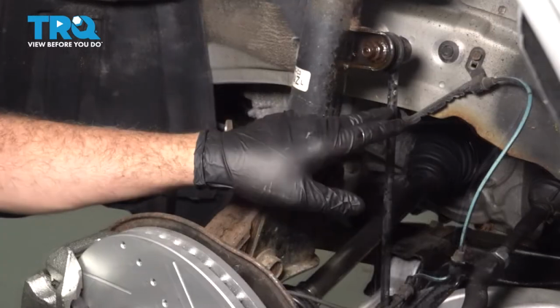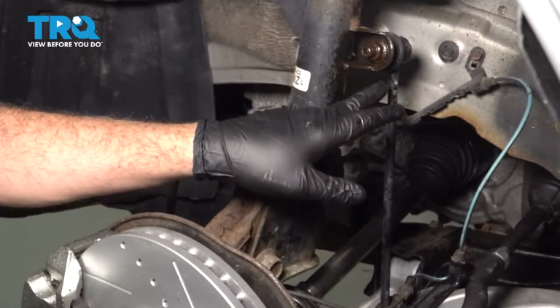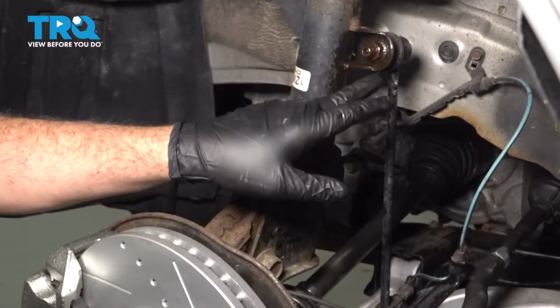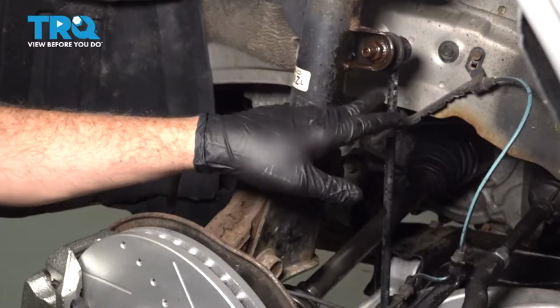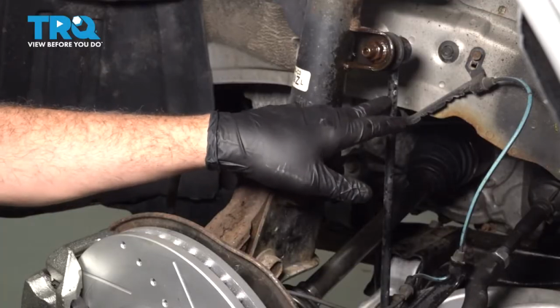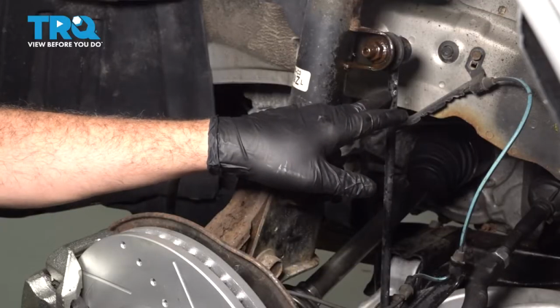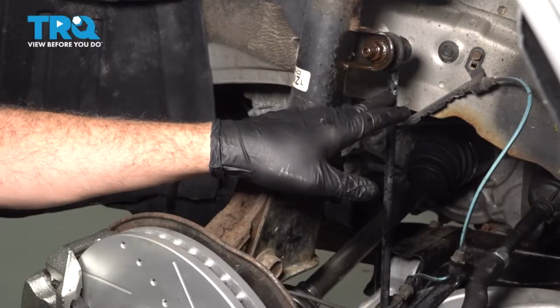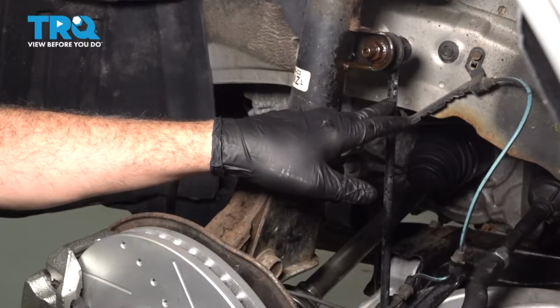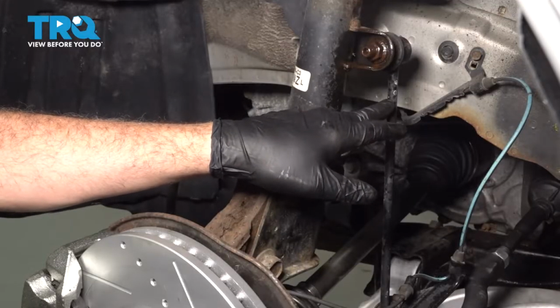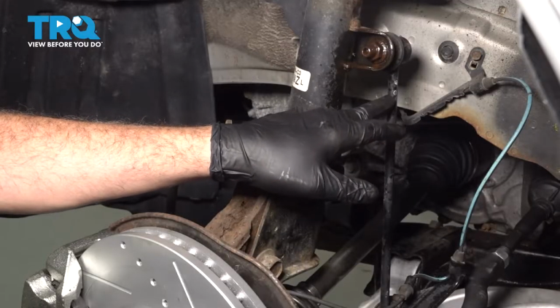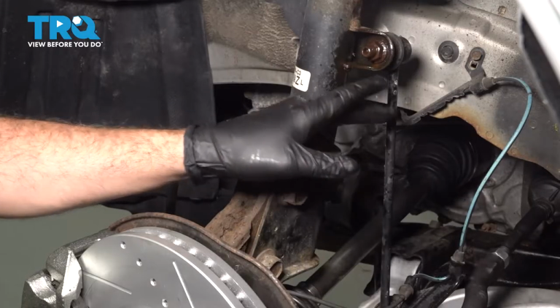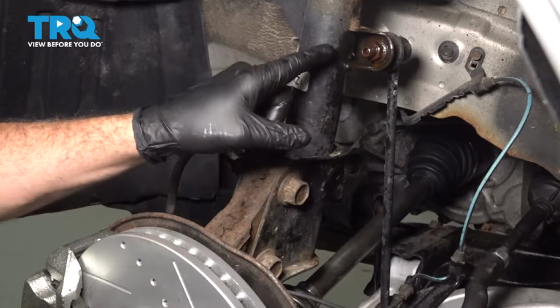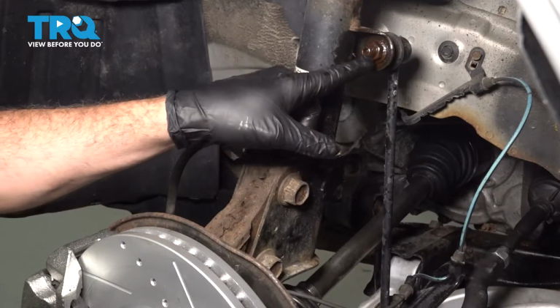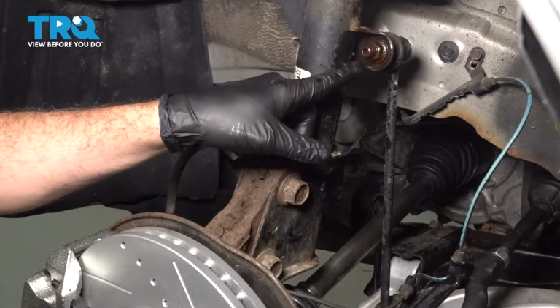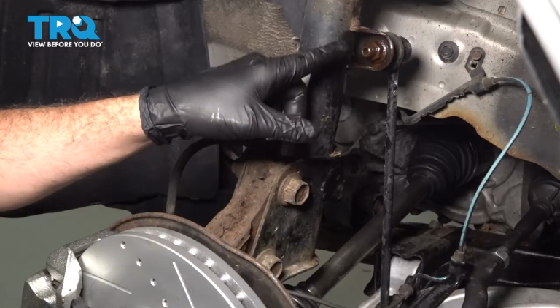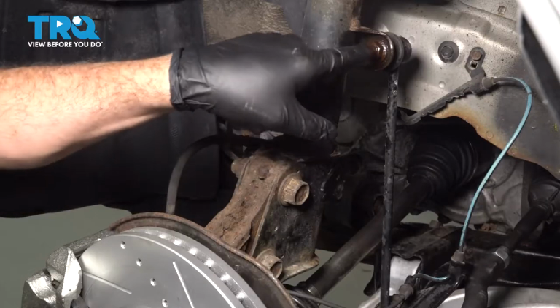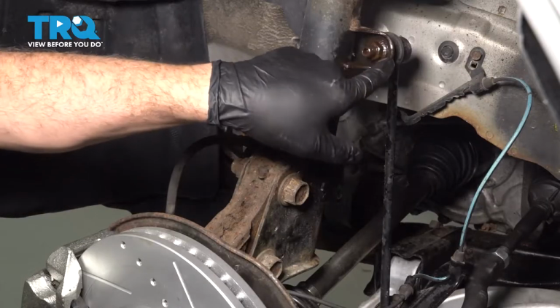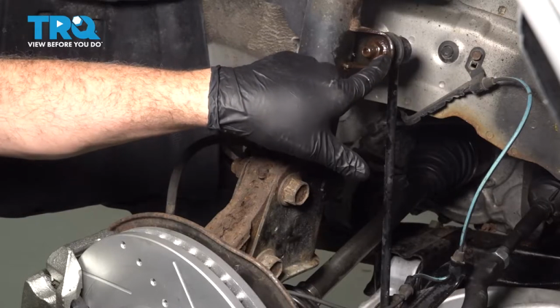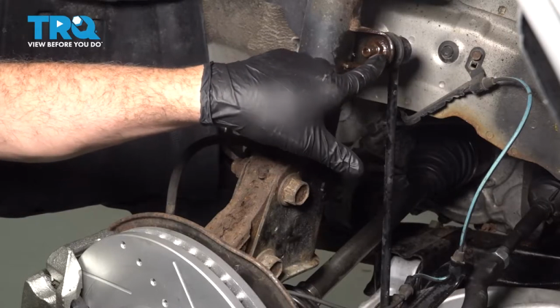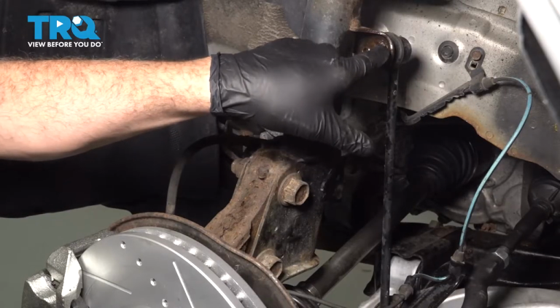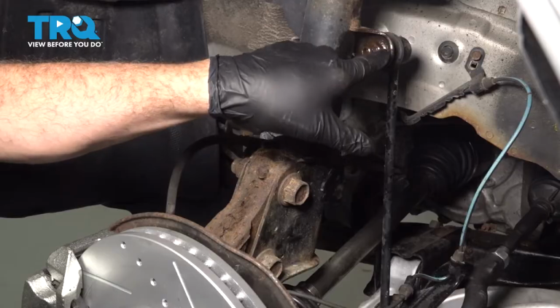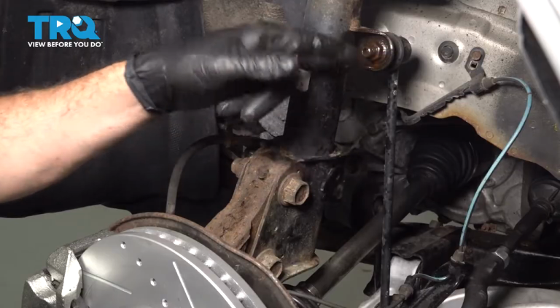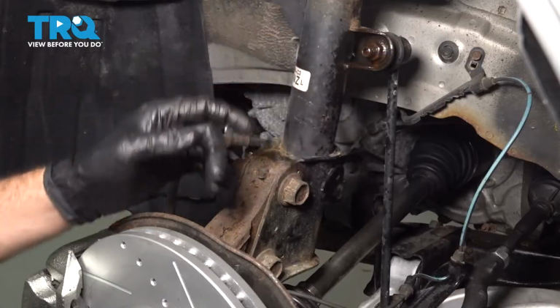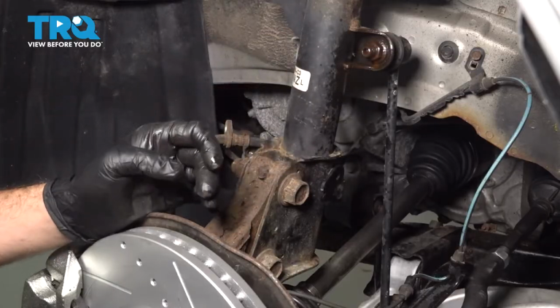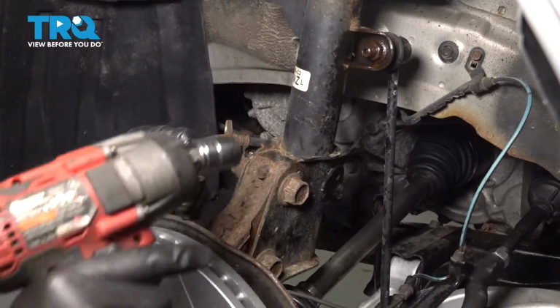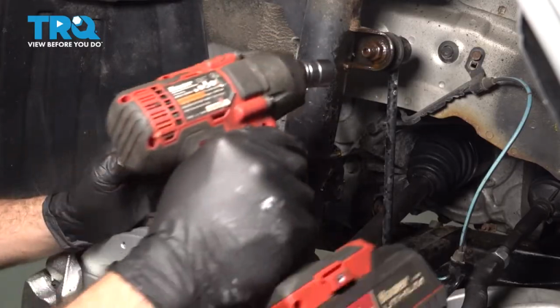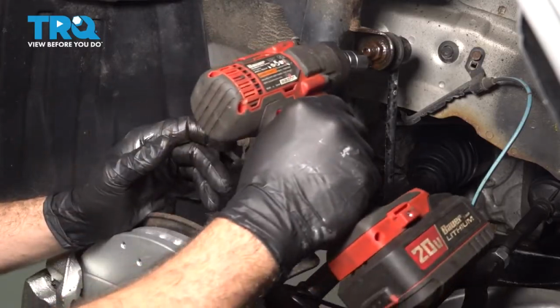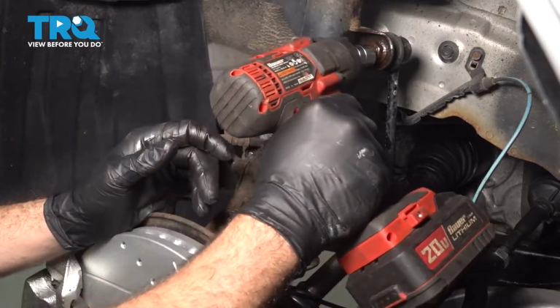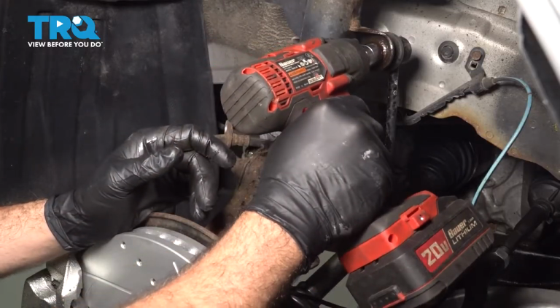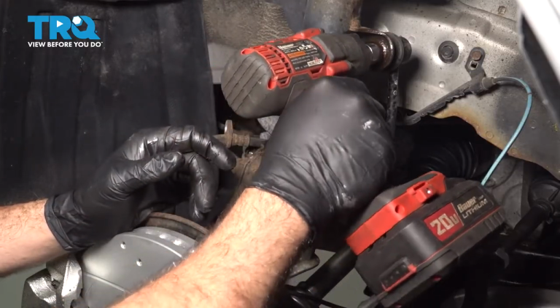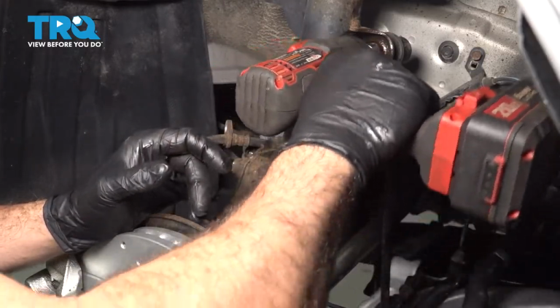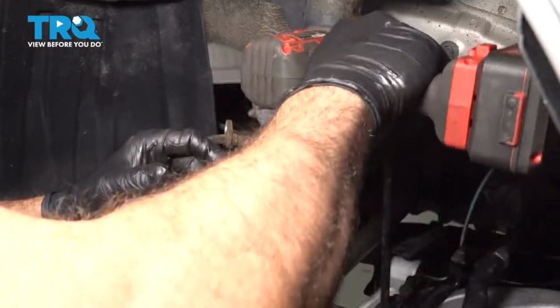We want to go ahead and disconnect our sway bar end link here to our strut. There's a 17-millimeter nut on here holding it. Let's go ahead and see if we can loosen and remove that nut.